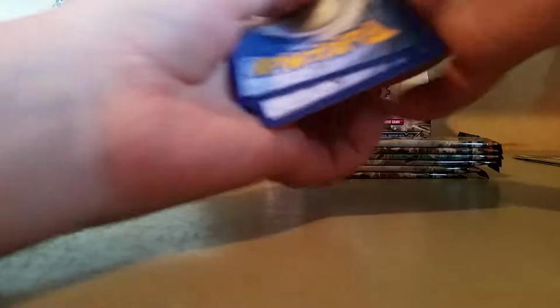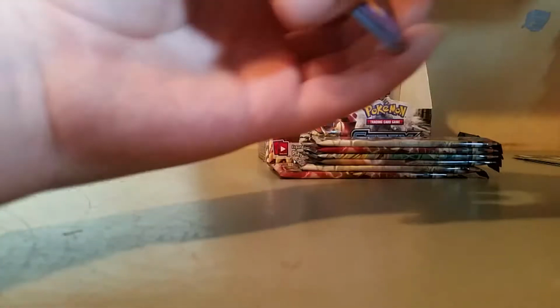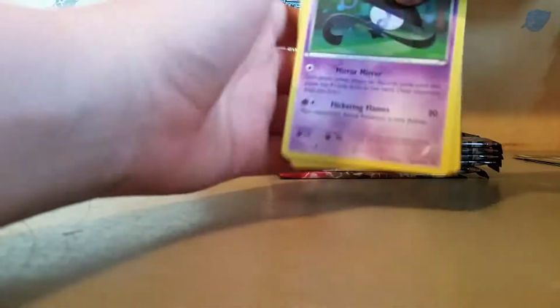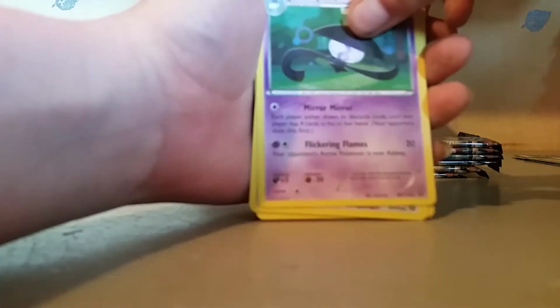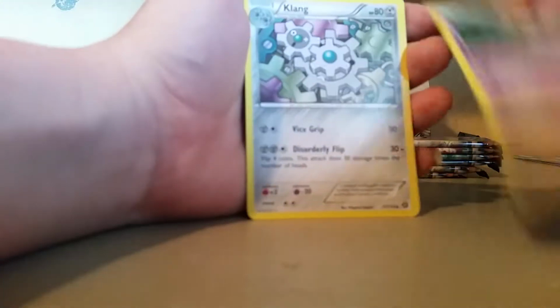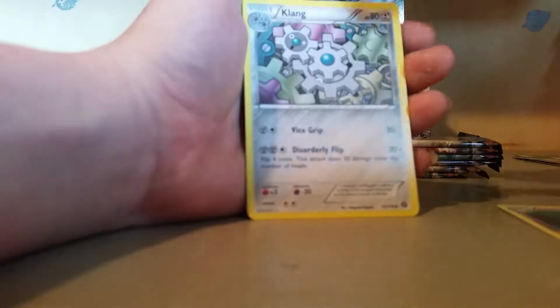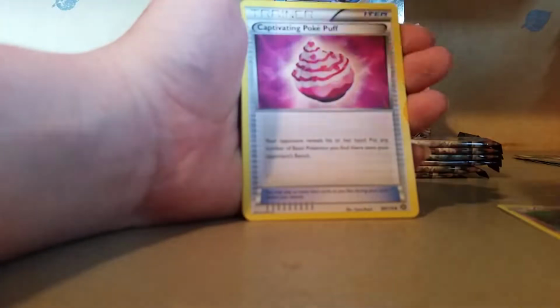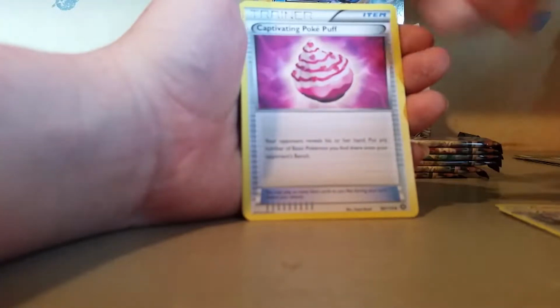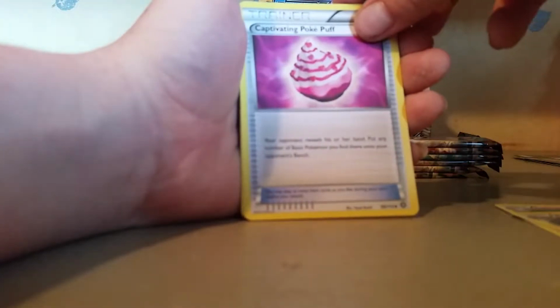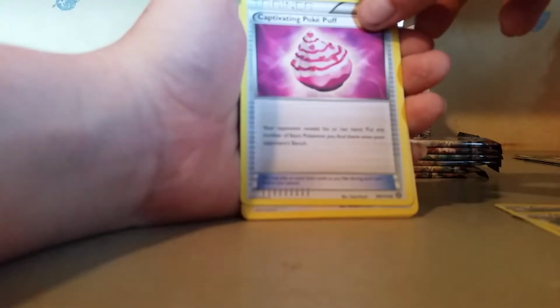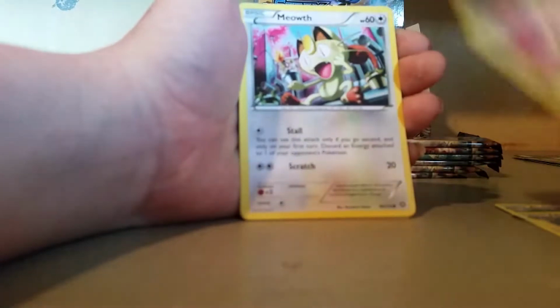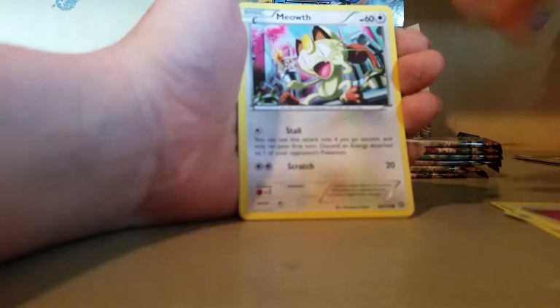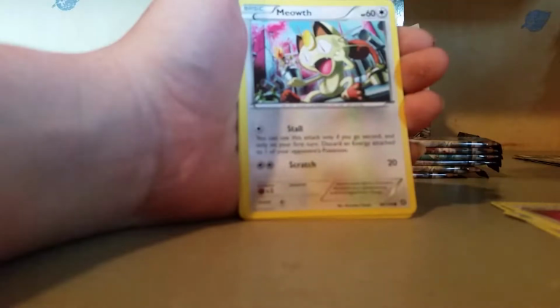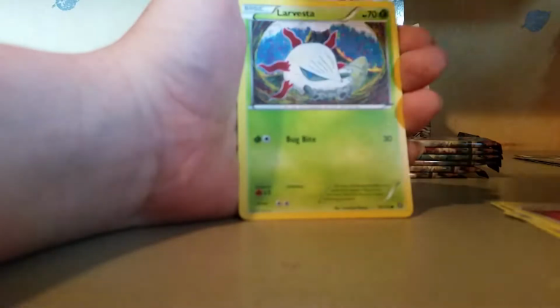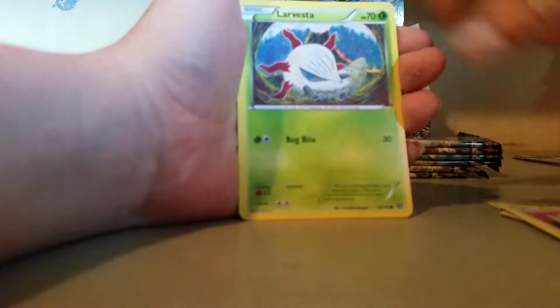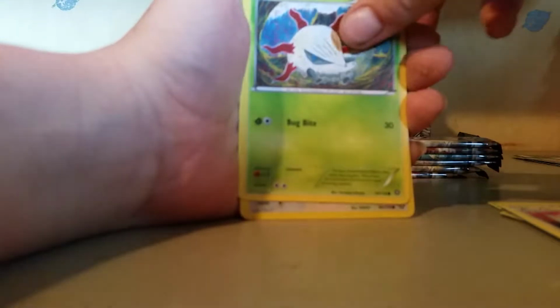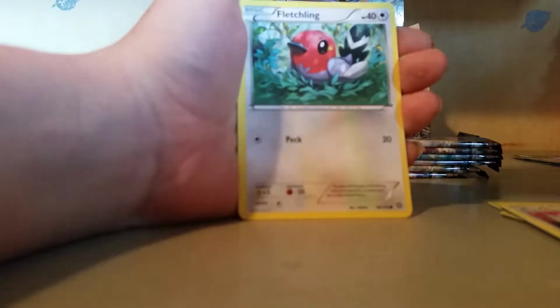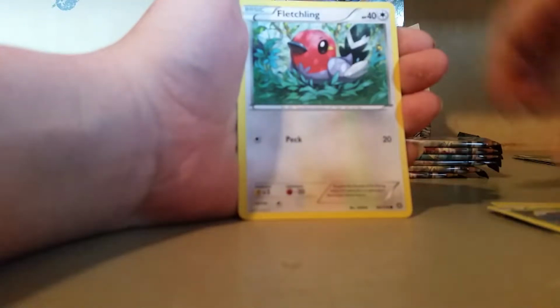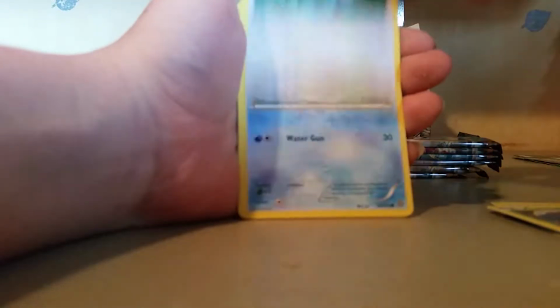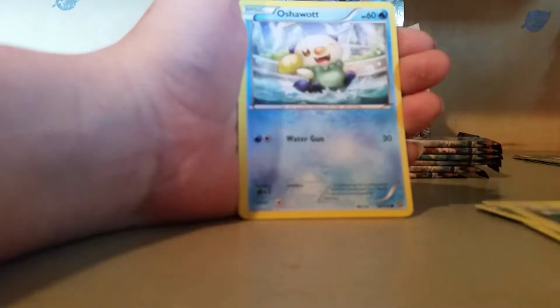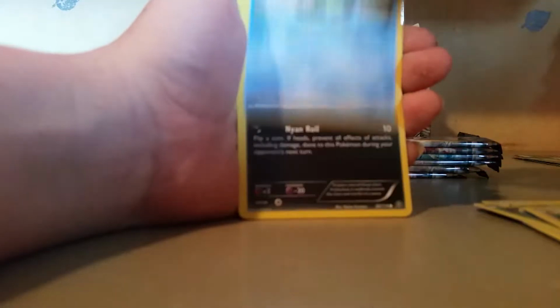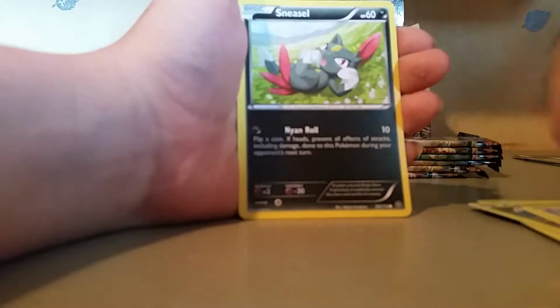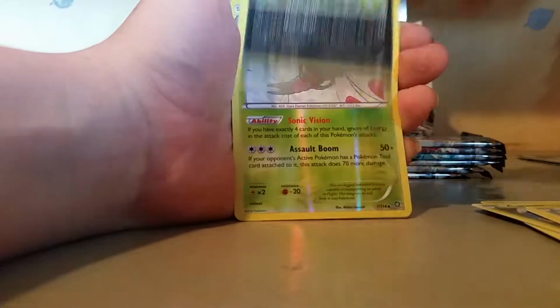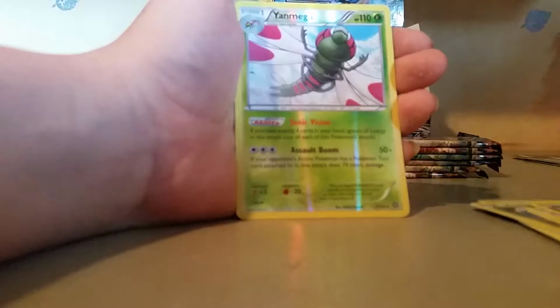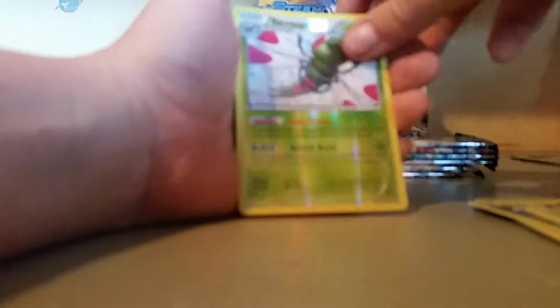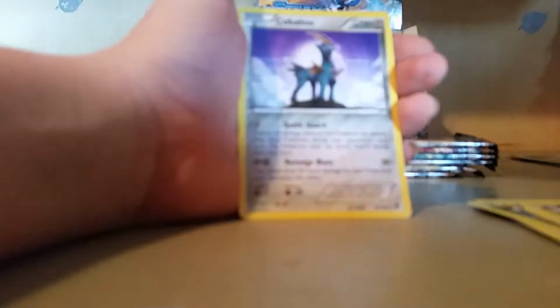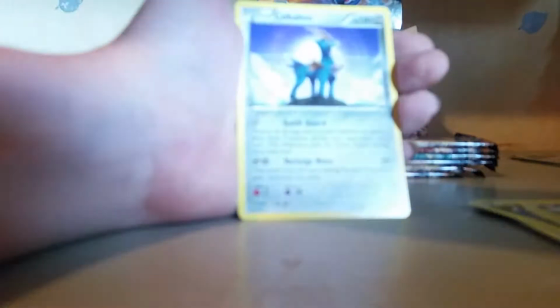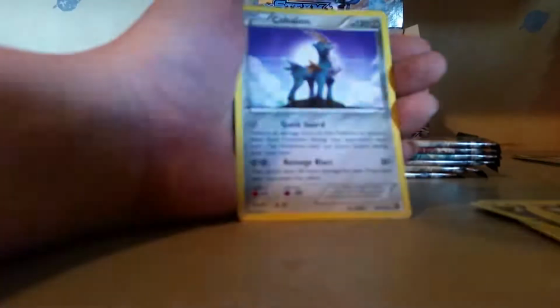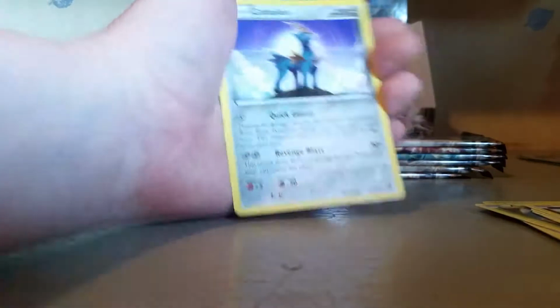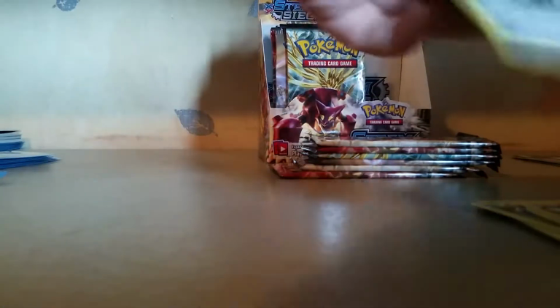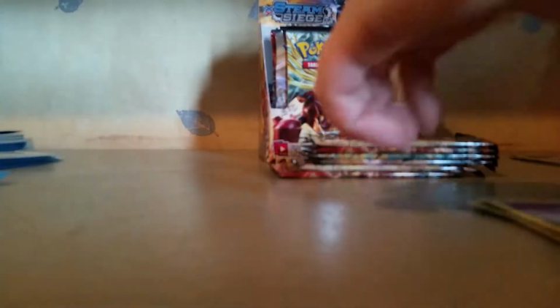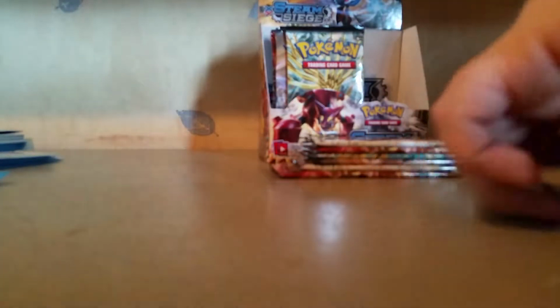Lampent, Clank, Capetron, Pokepuff, Meowth, Lavester, Fletchling, Oshawa, Sneasel, Yan, Megavis, and the Rare is a Cobalion Regular Rare.